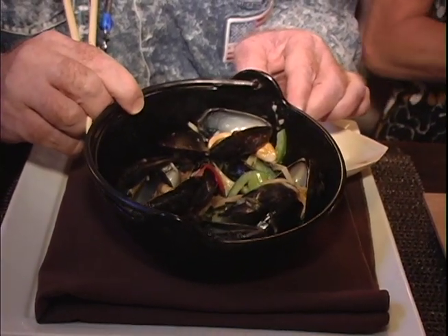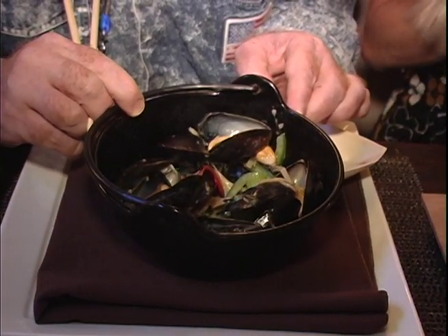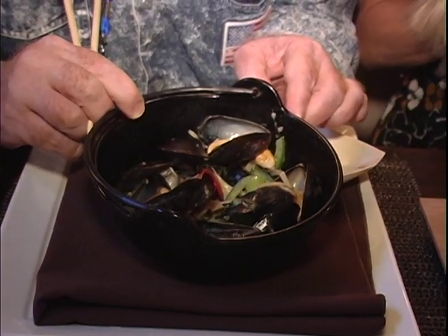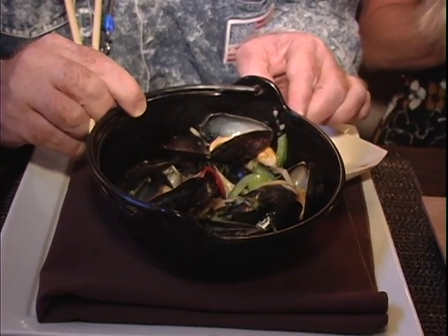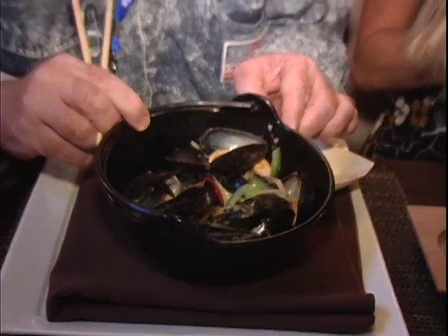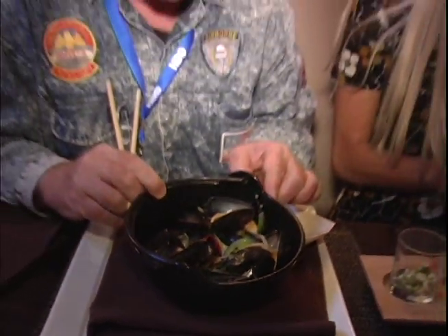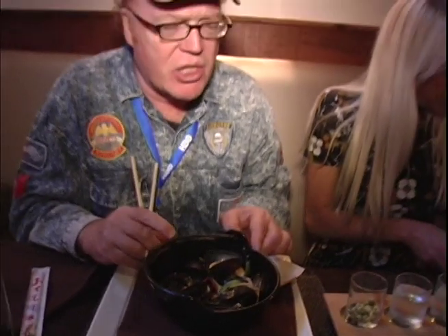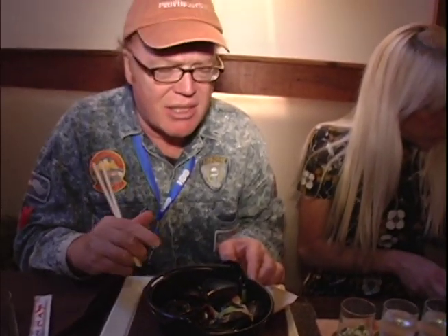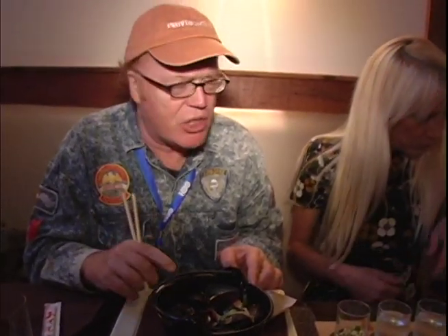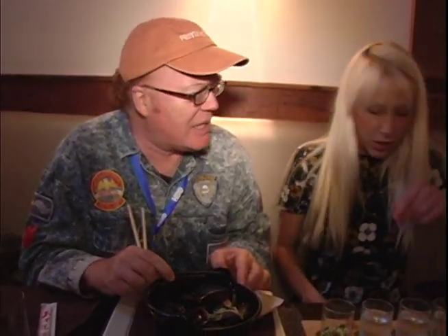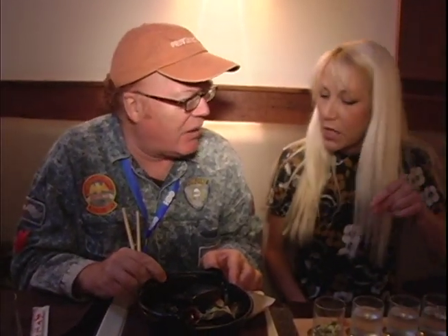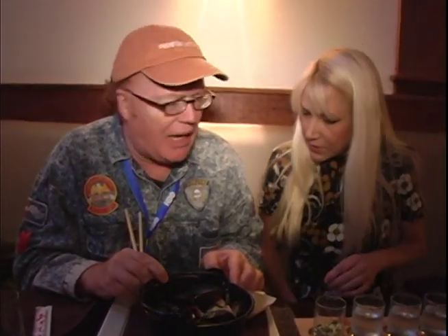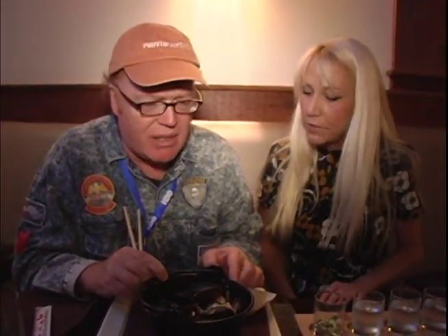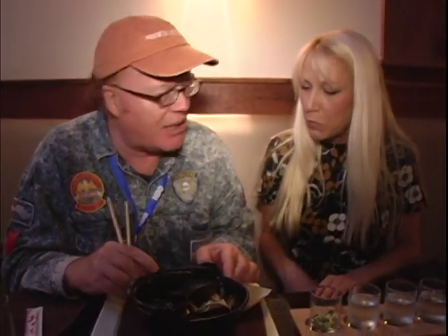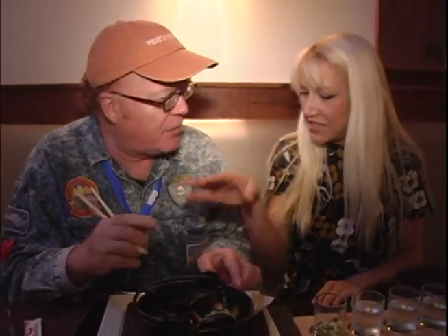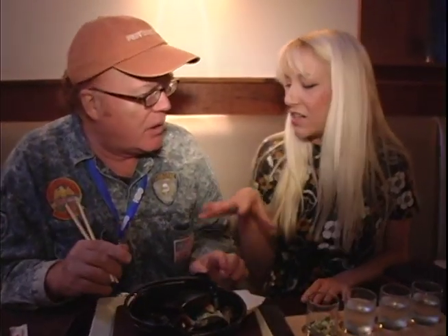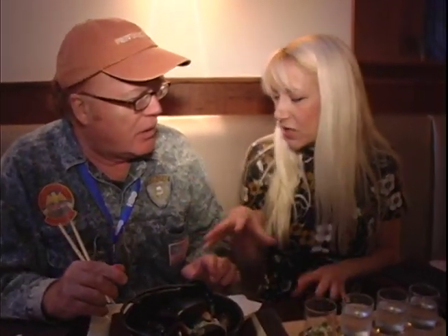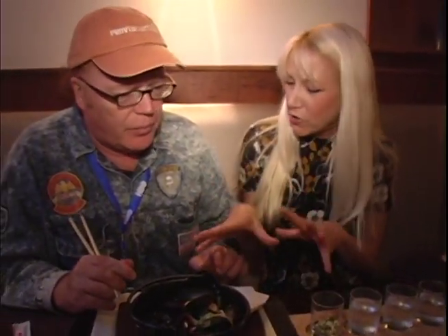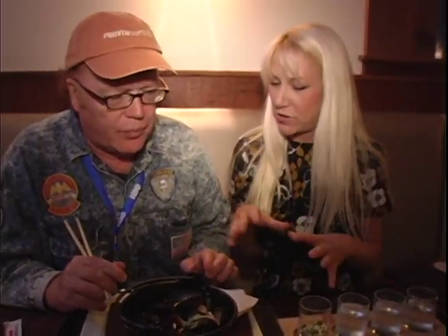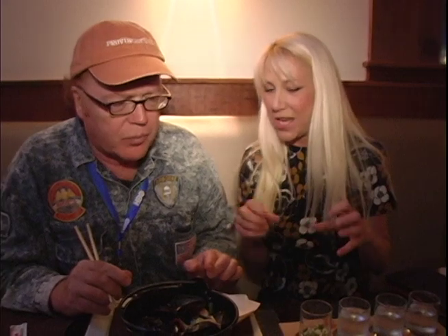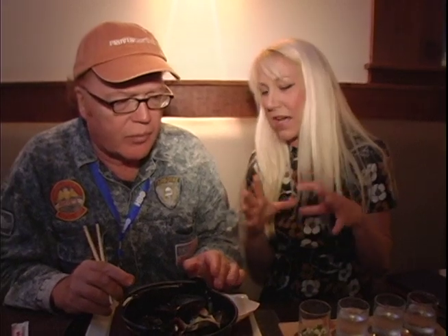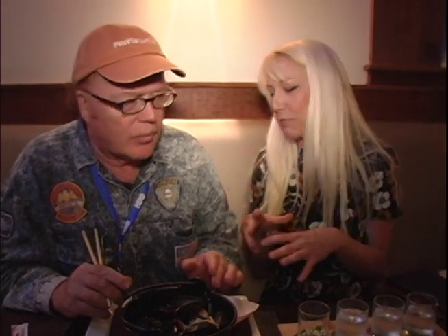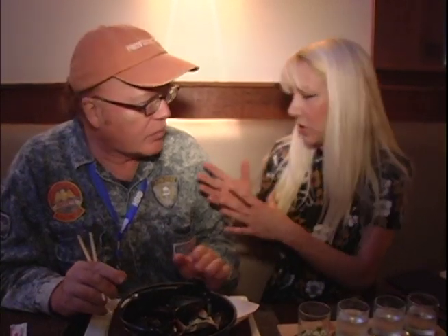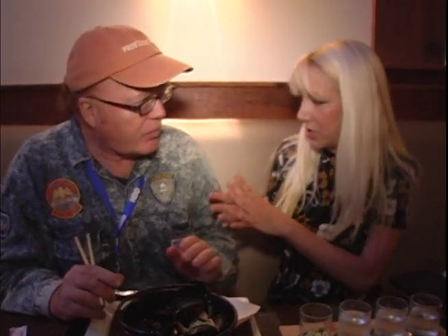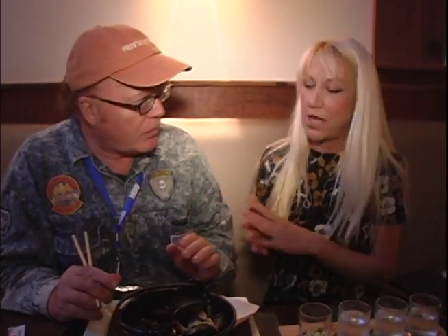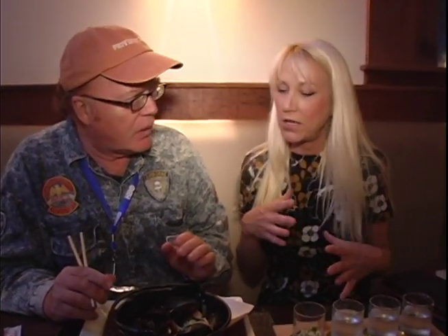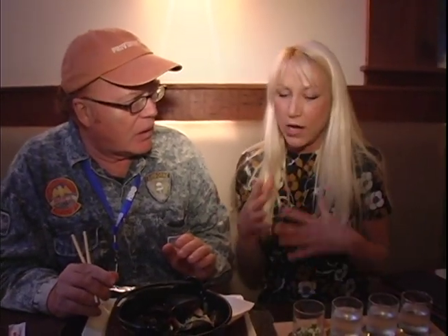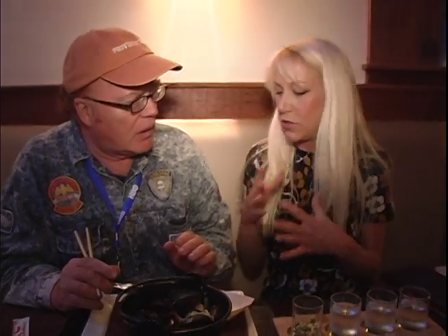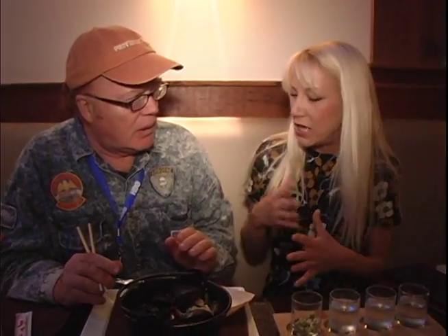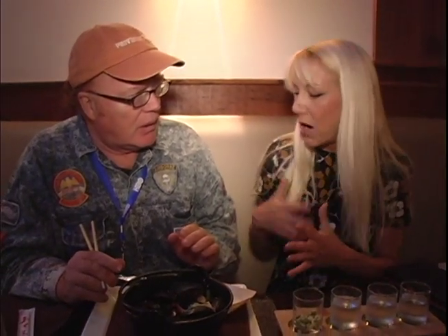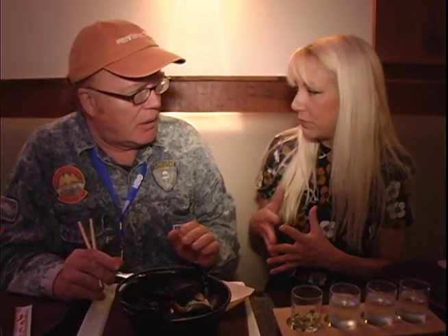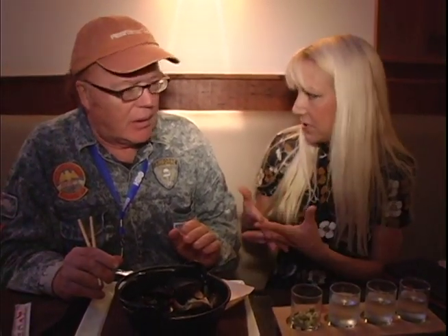This is a Portuguese area originally, and so this is done in a coconut and curry sauce. We've taken that Portuguese tradition and made it into an Asian modern dish.